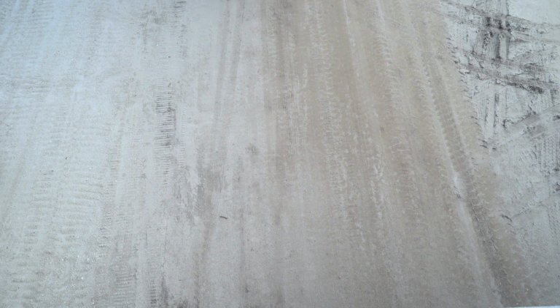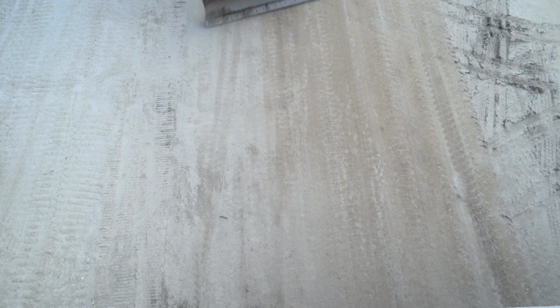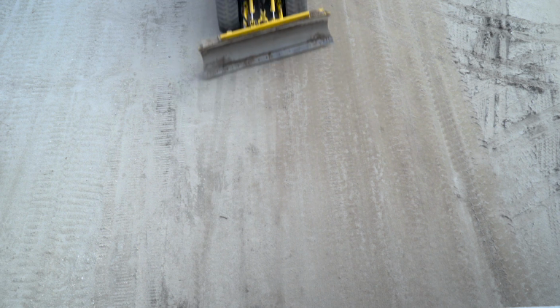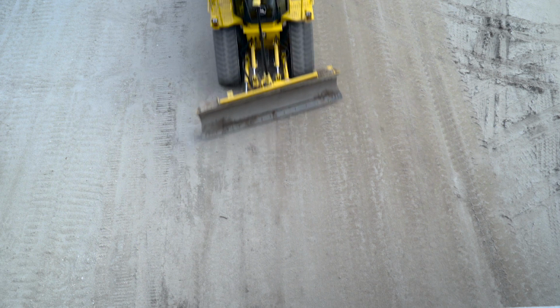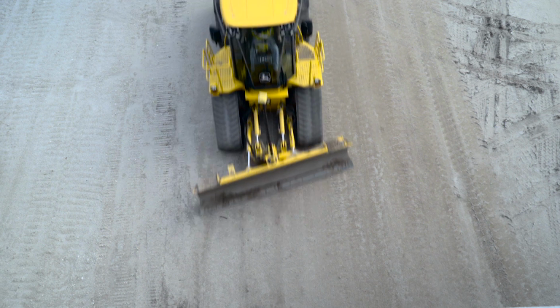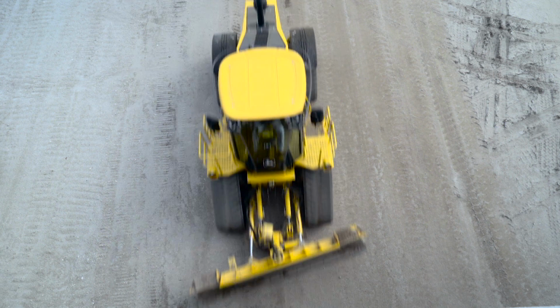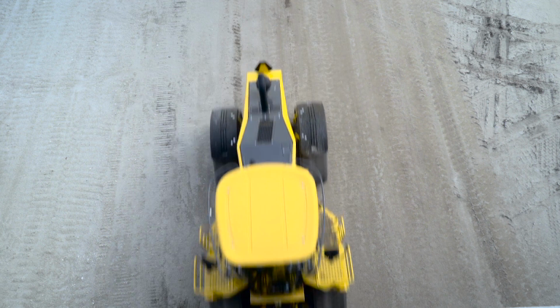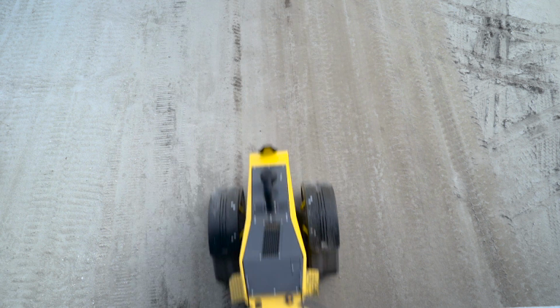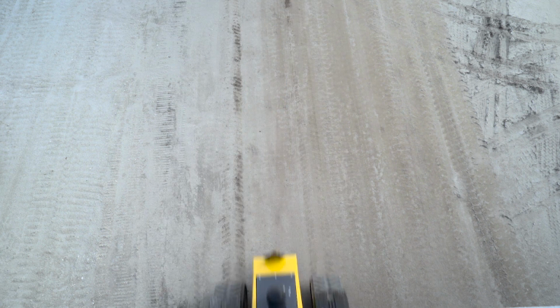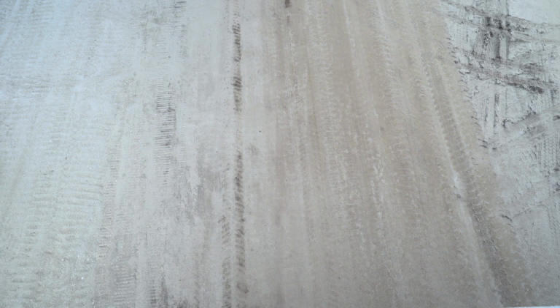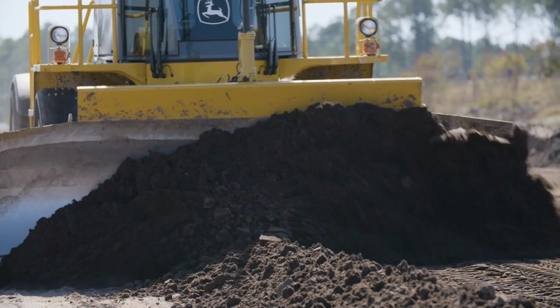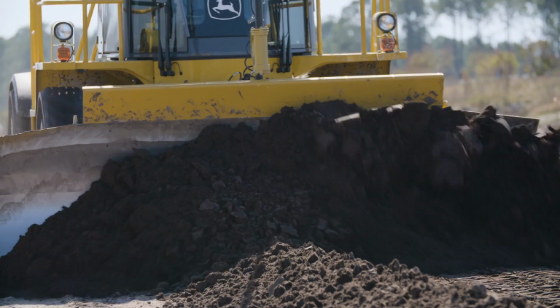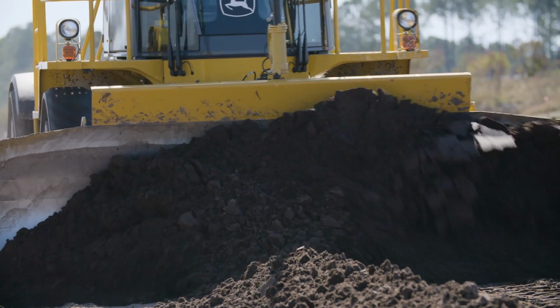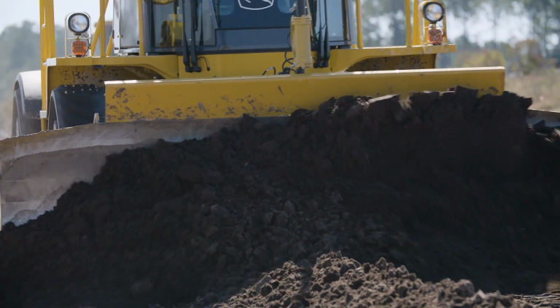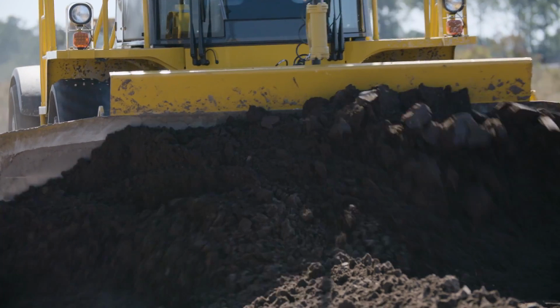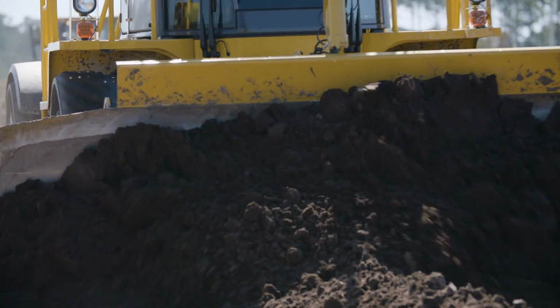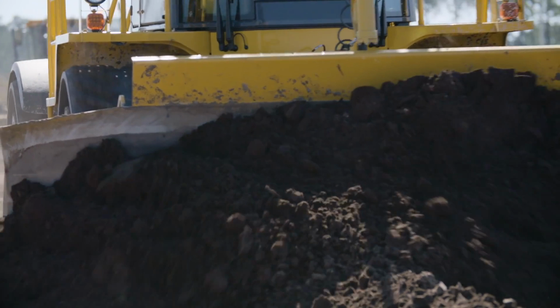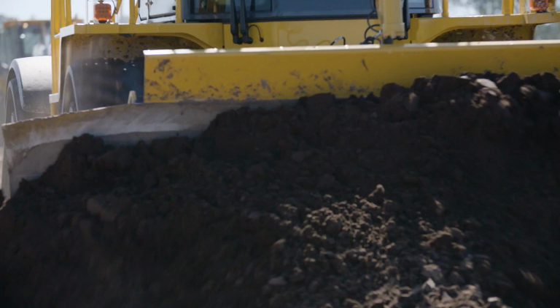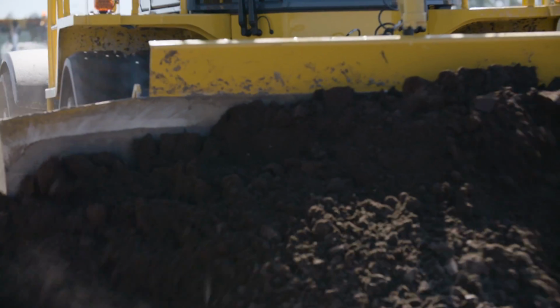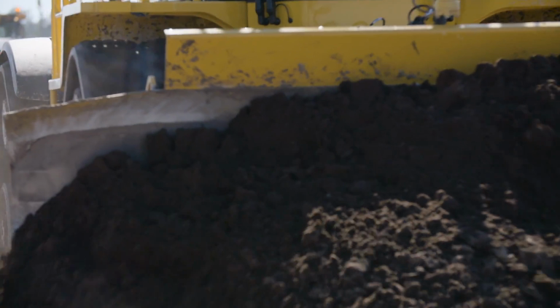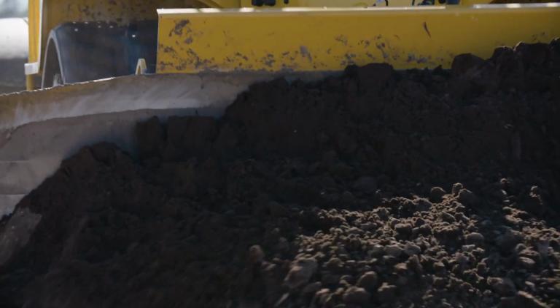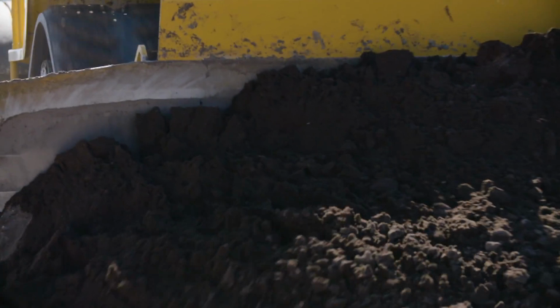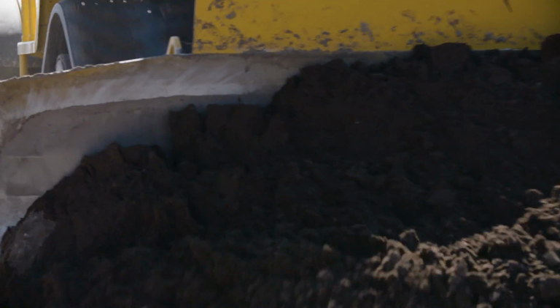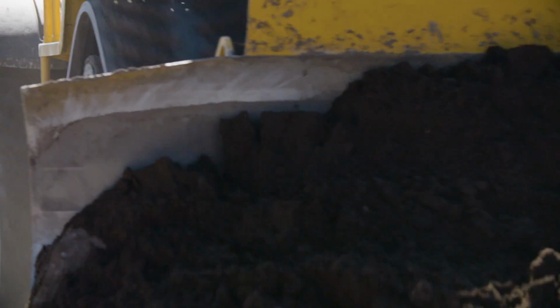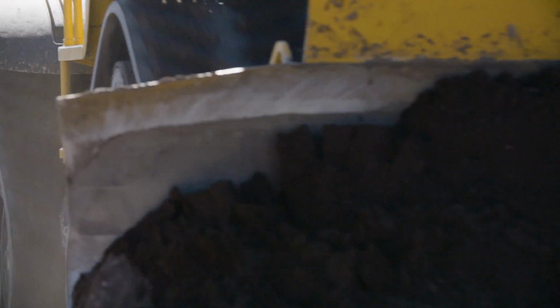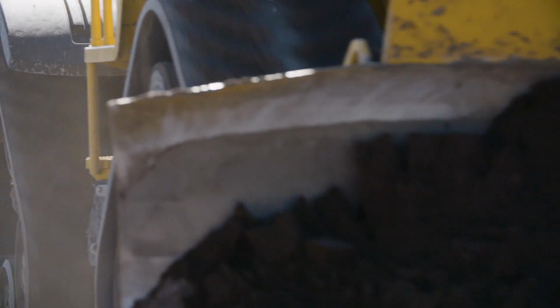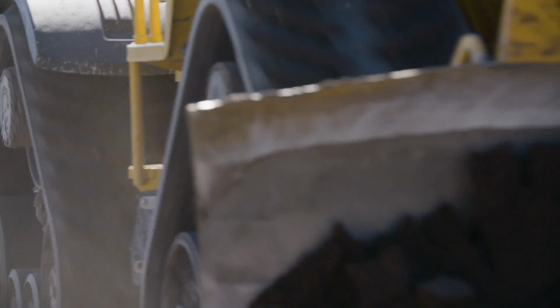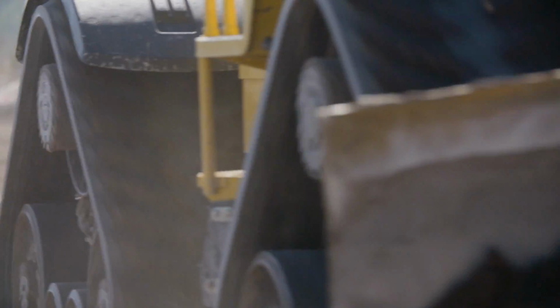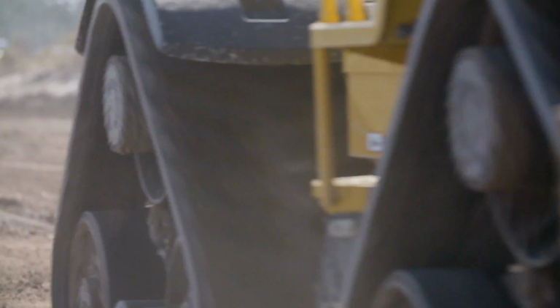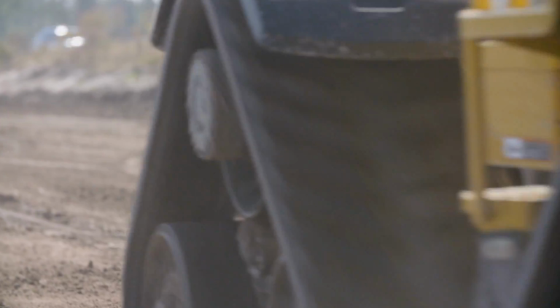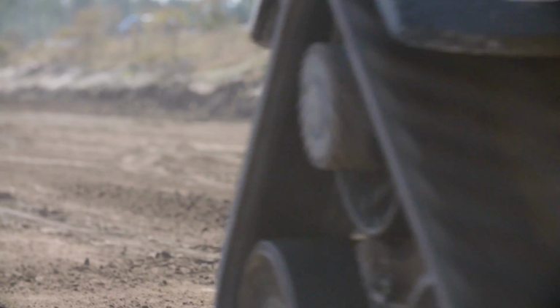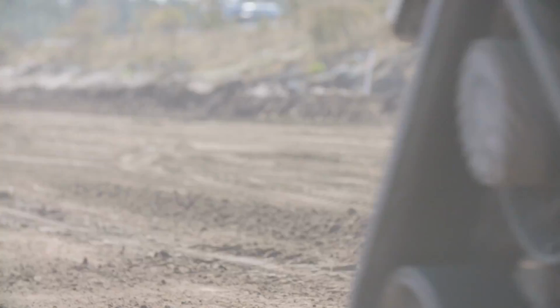TopCon's innovative 3DMC squared system doubled the speed and accuracy at which dozer operators could work, saving huge costs and setting a new bar for jobsite efficiency.